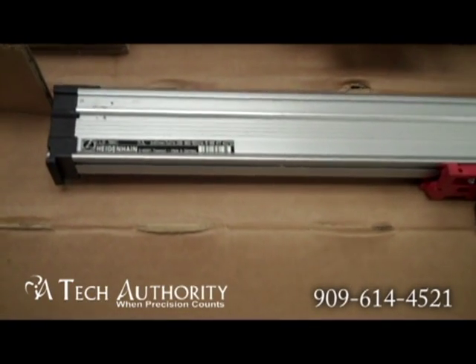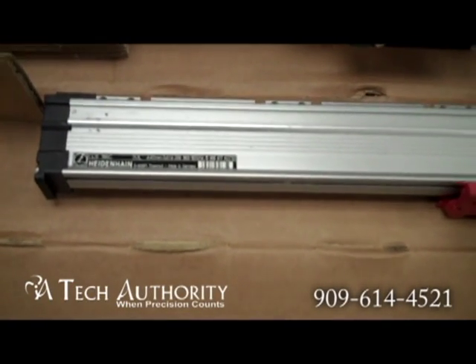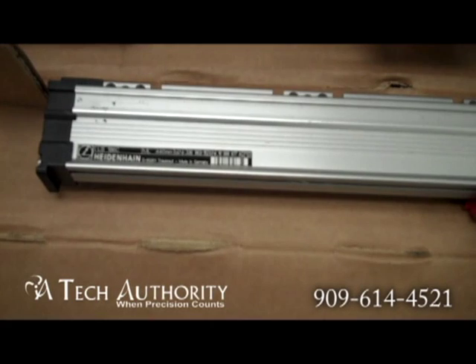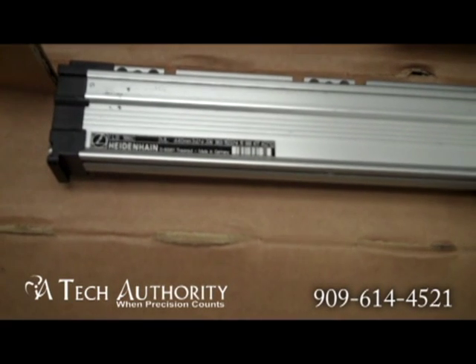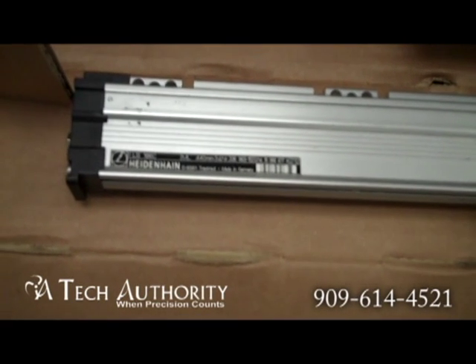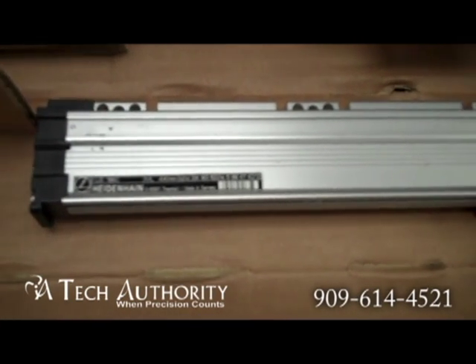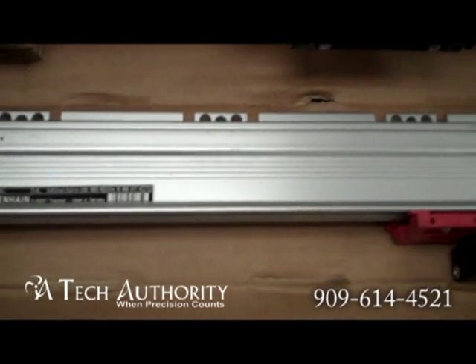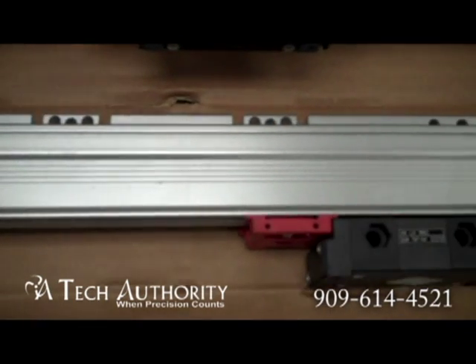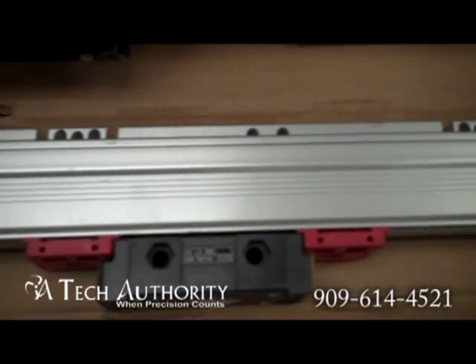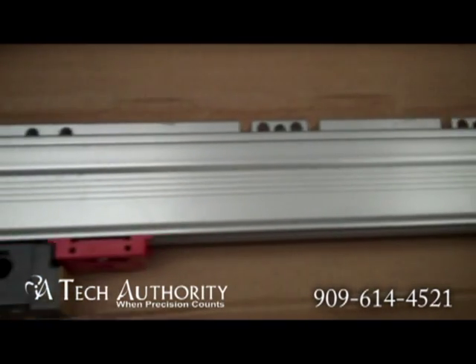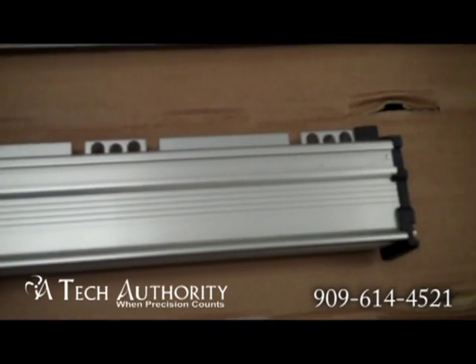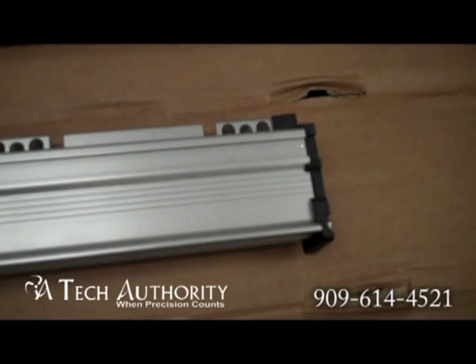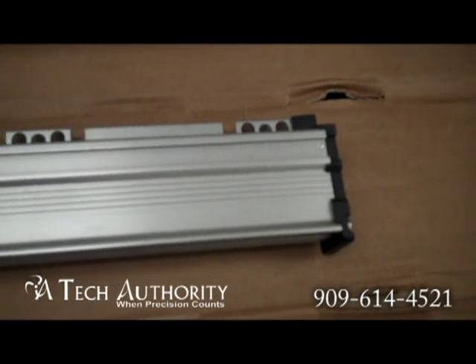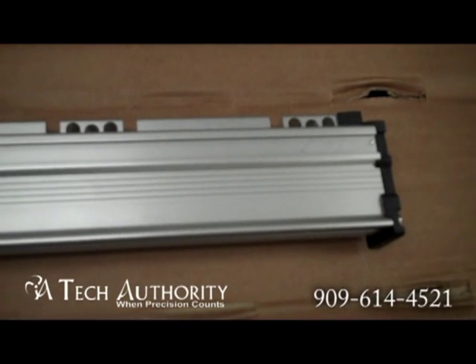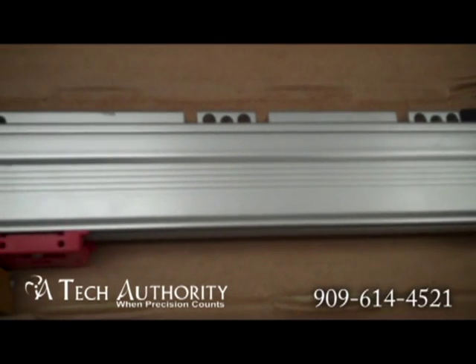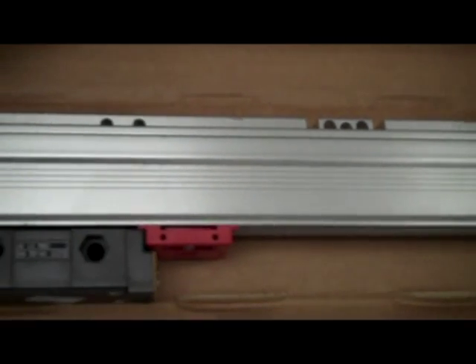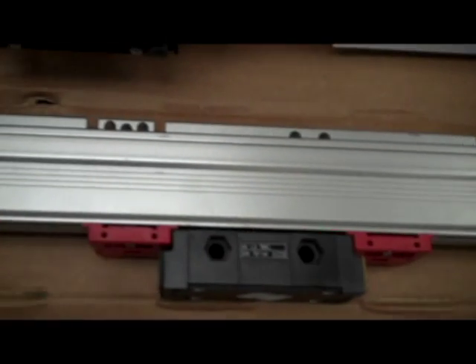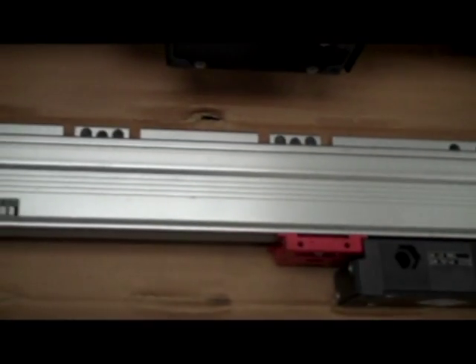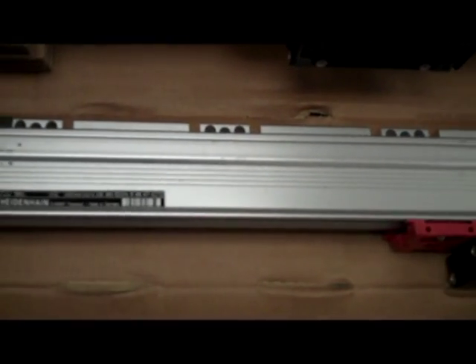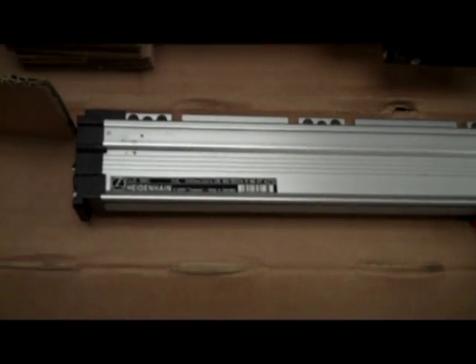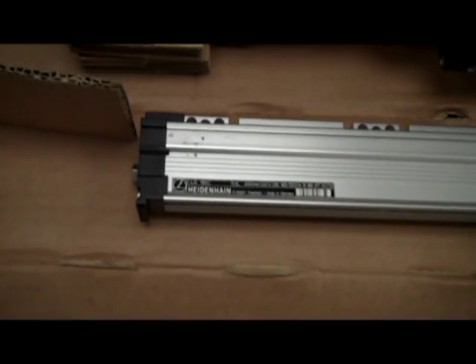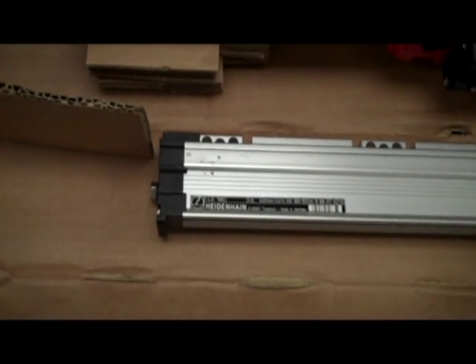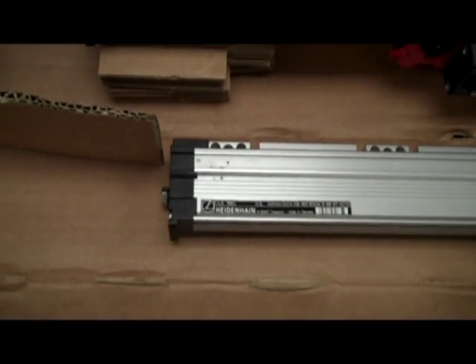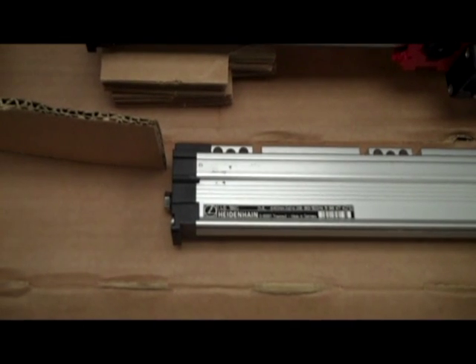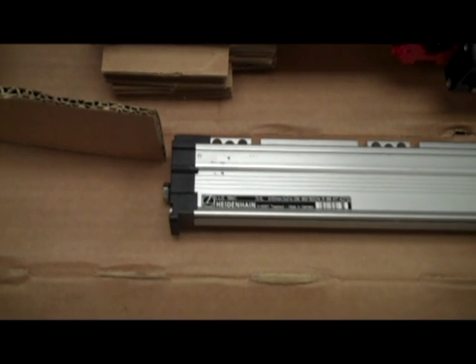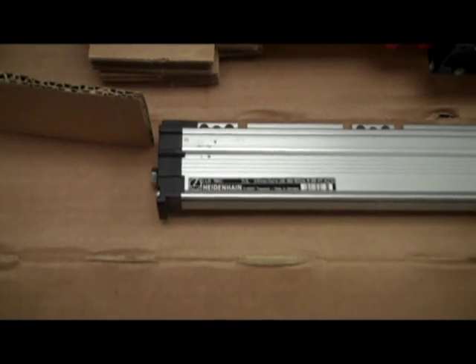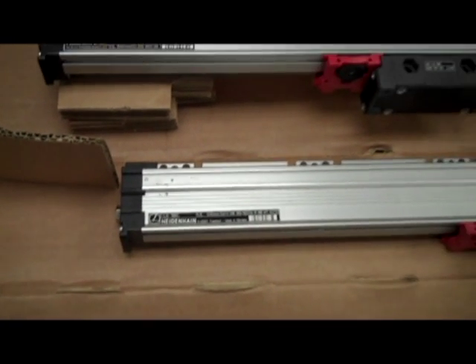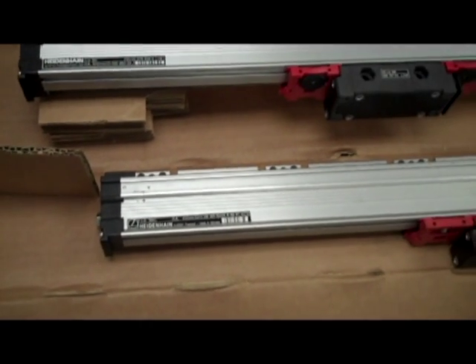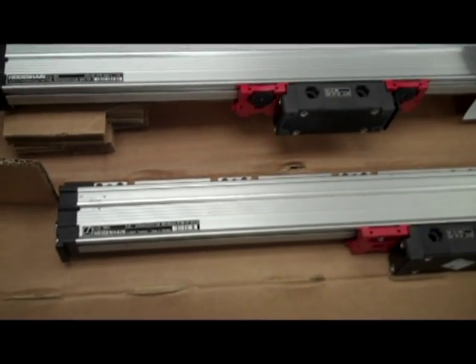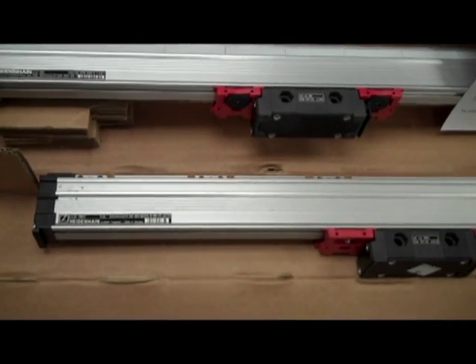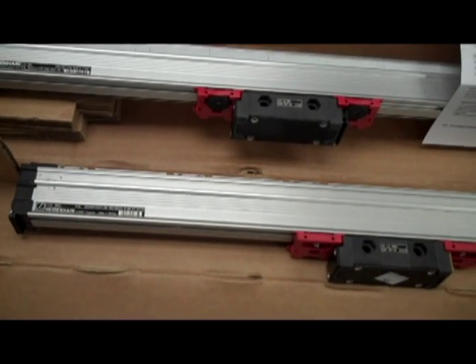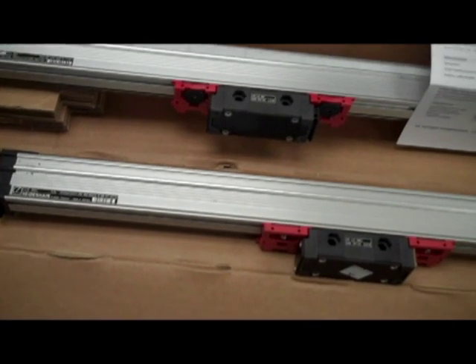It's an LS186C. You'll notice that there are no tiles, no magnets in the face groove. That's because on the glass, there are multiple reference marks spread out from one another. It has to cross over two, and then it'll know where it's at.